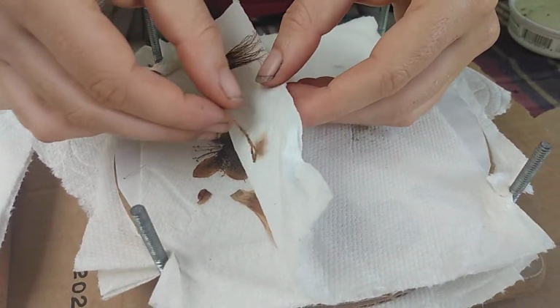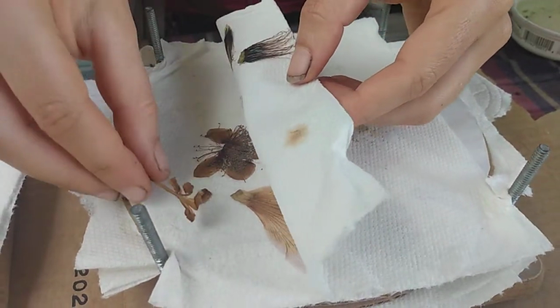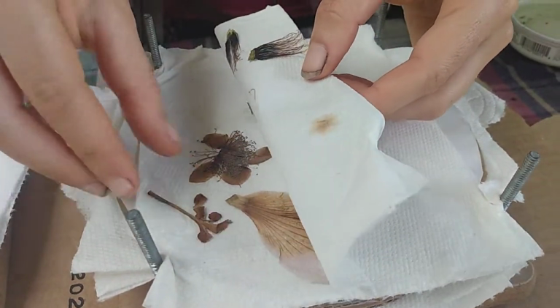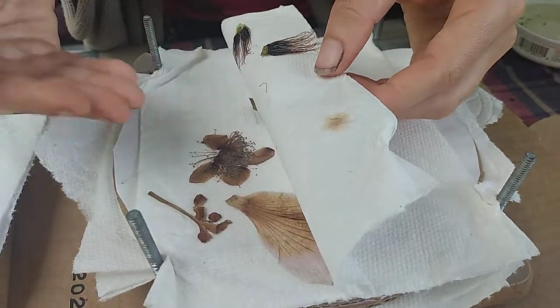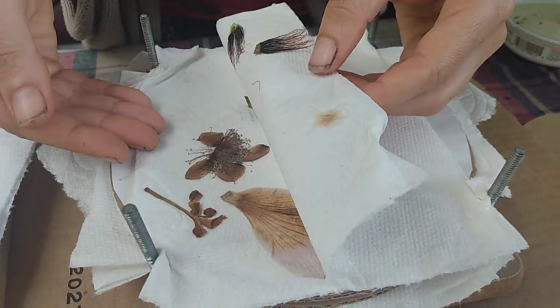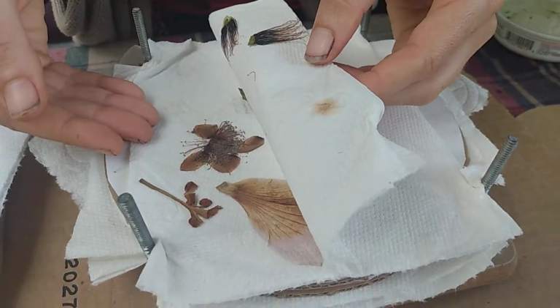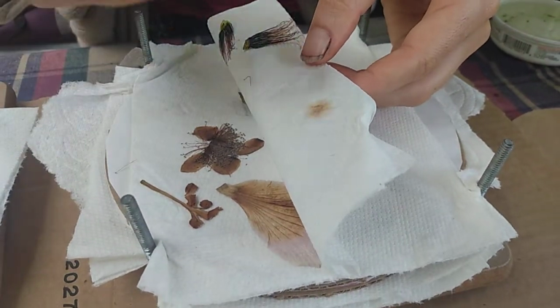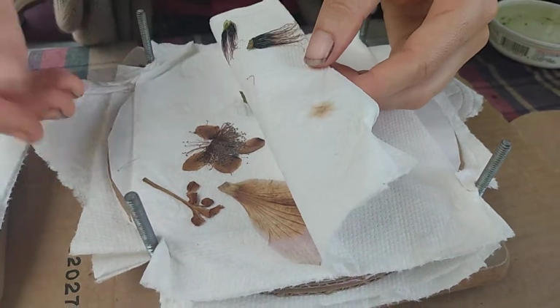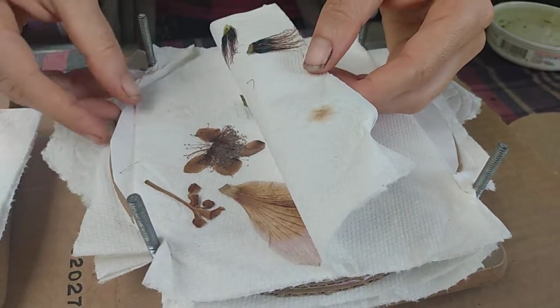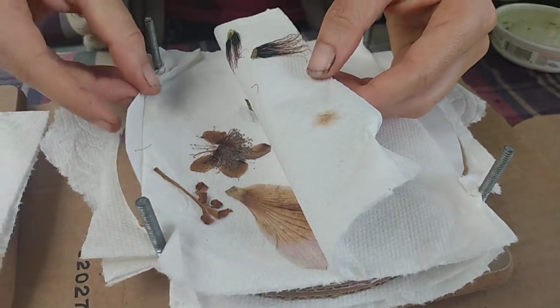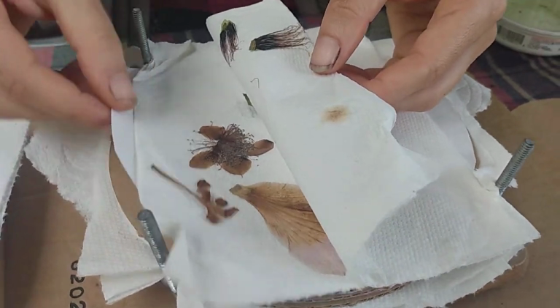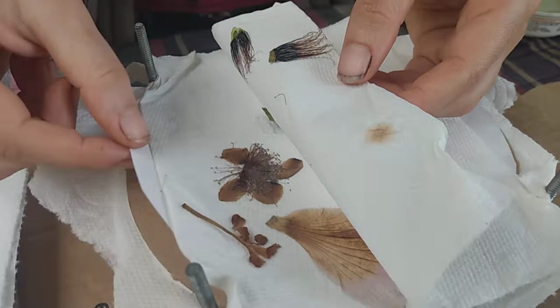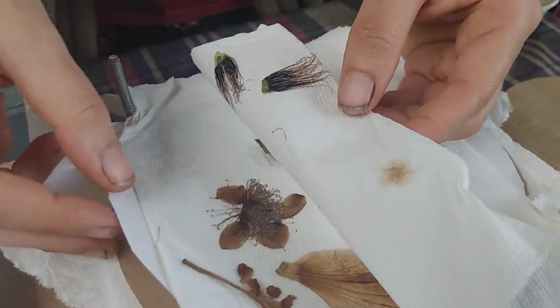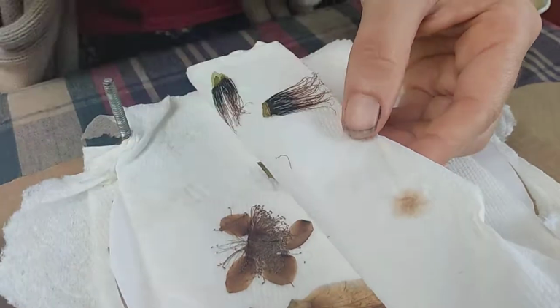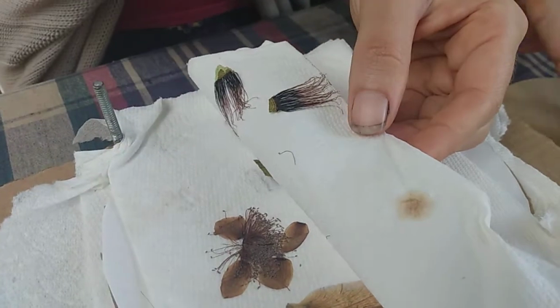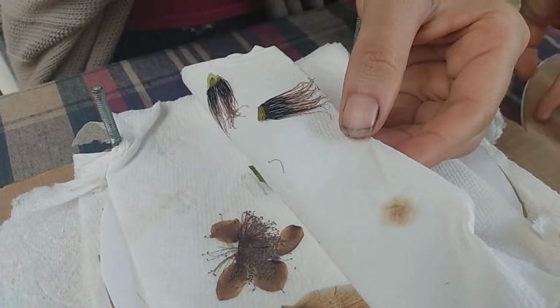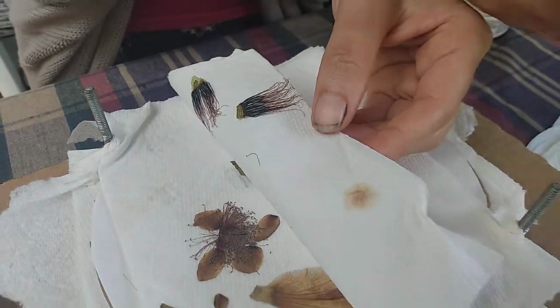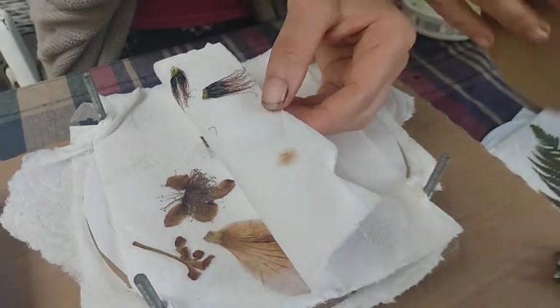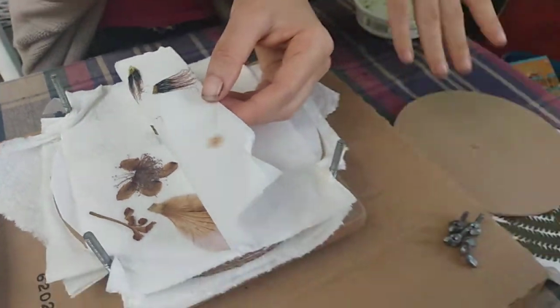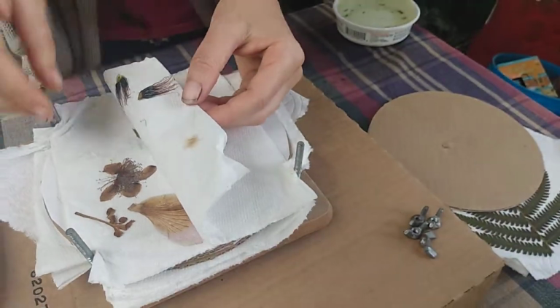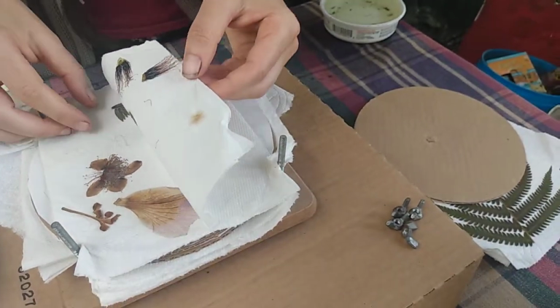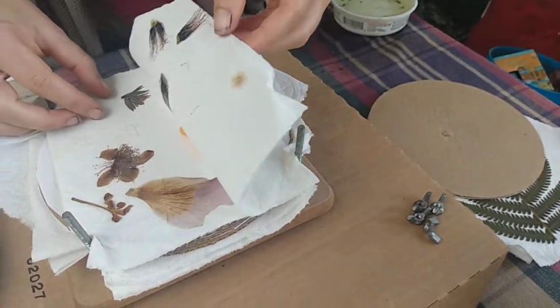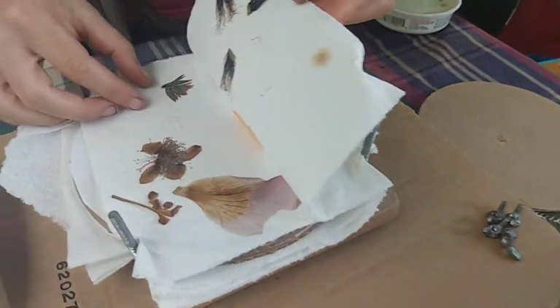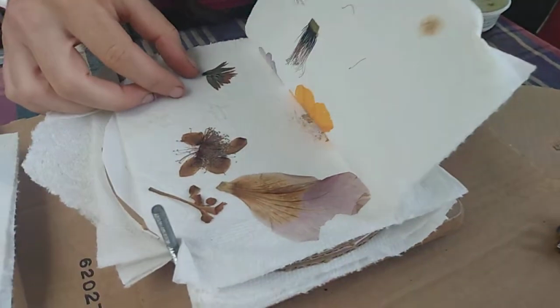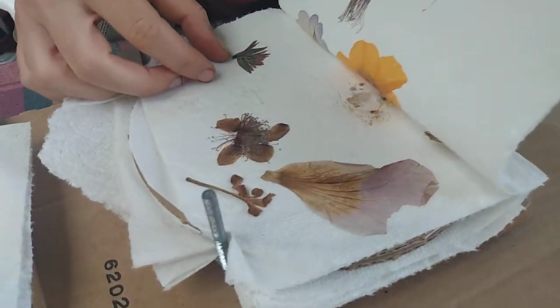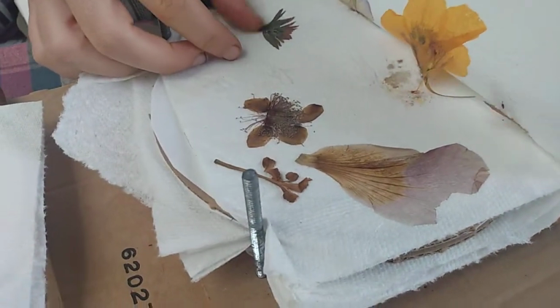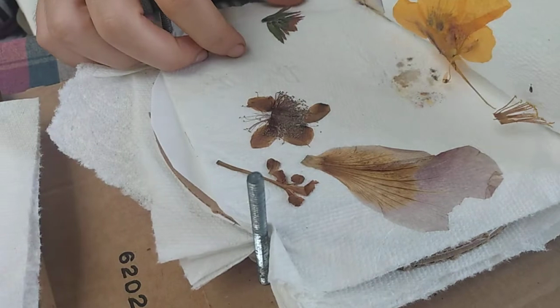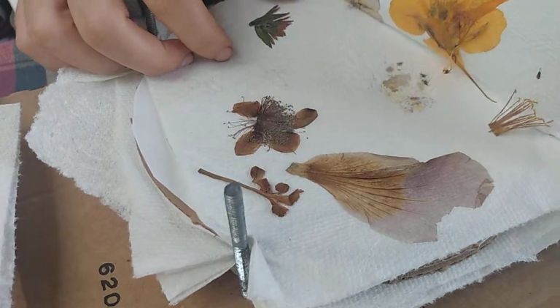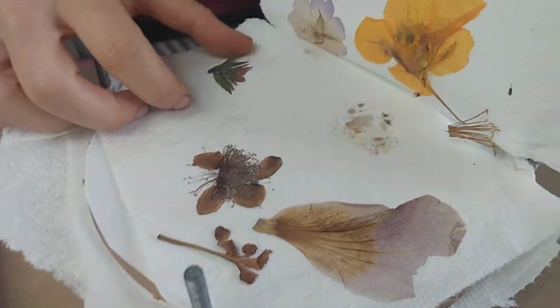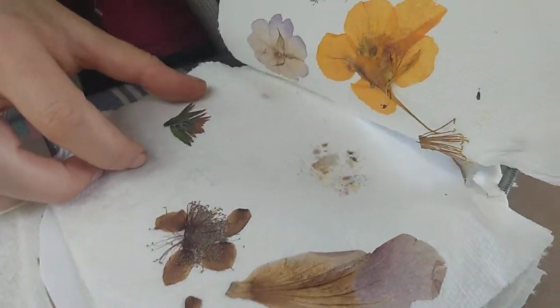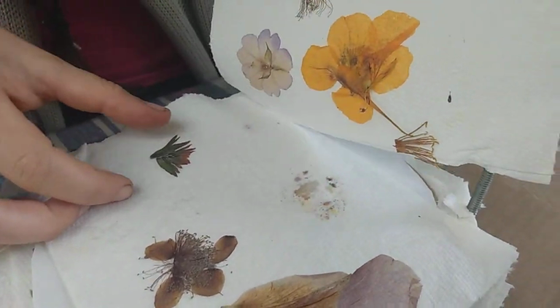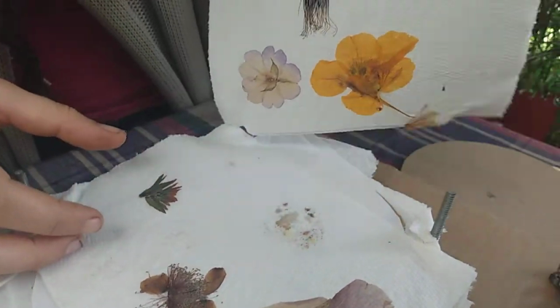You want to get the moisture out of the plants as quickly as possible and it just kind of helps wick it away. So it's paper towel on bottom, paper towel on top, and then a piece of paper and one of these cardboard rams. I'm not sure there's a hard and fast rule — I've just done what works.